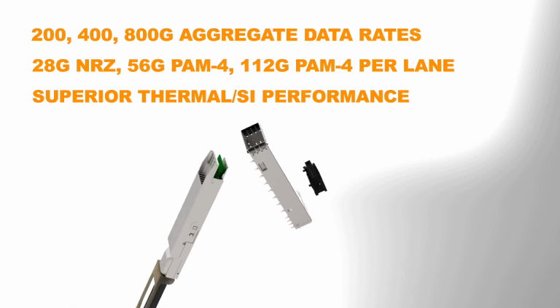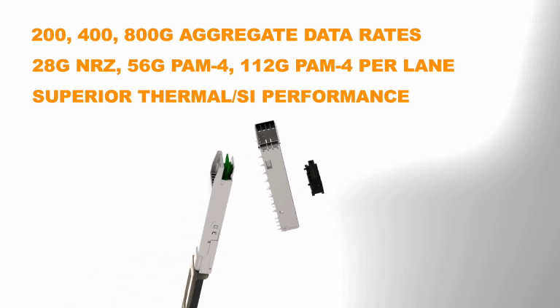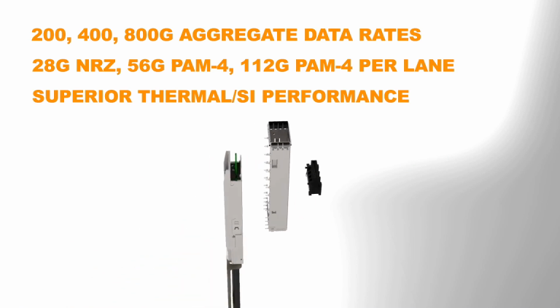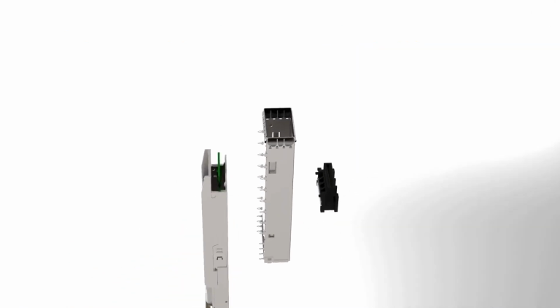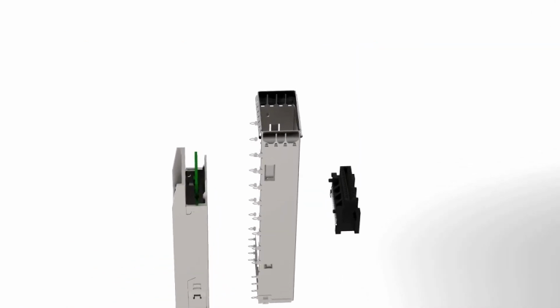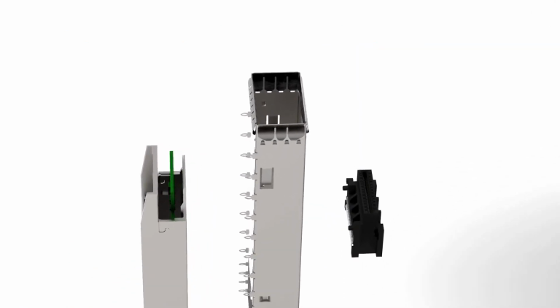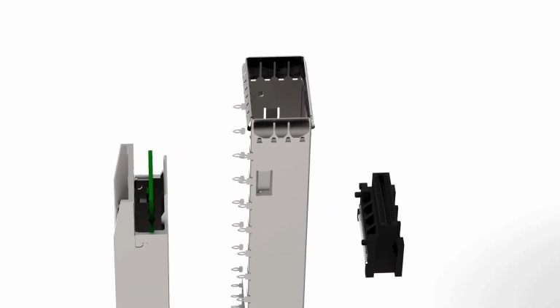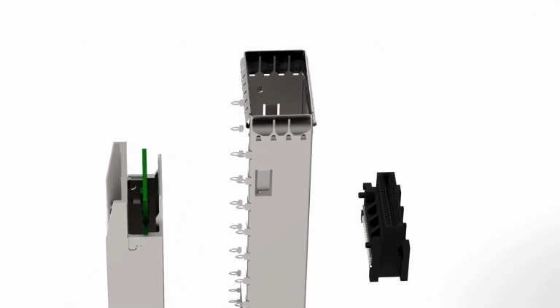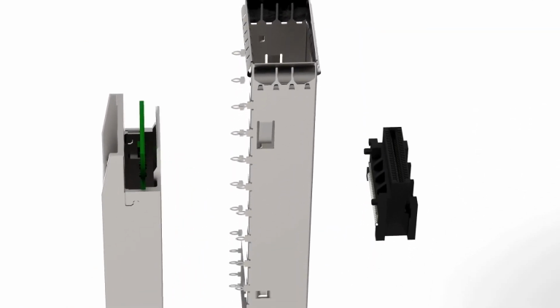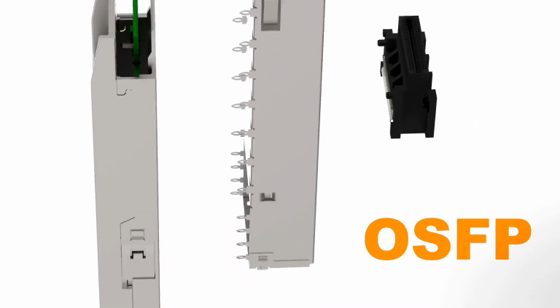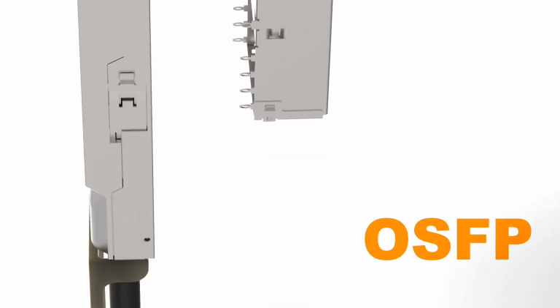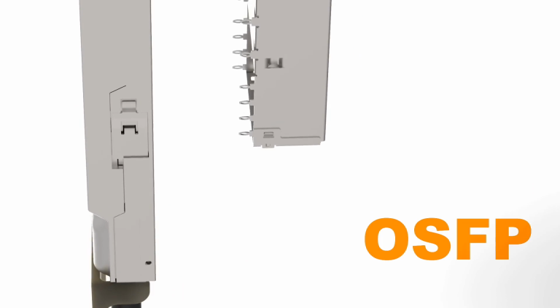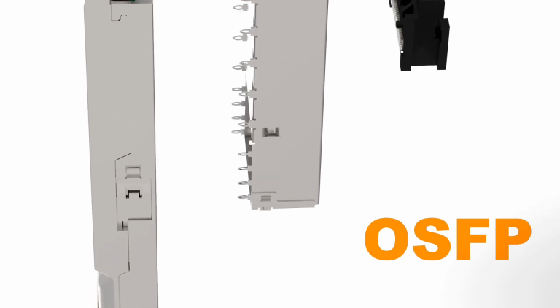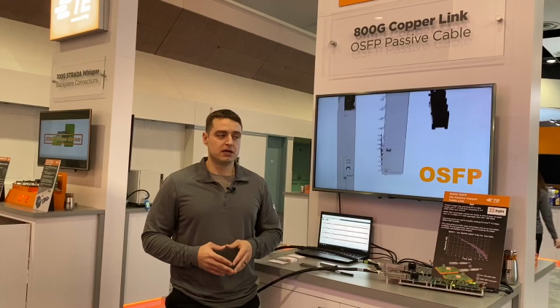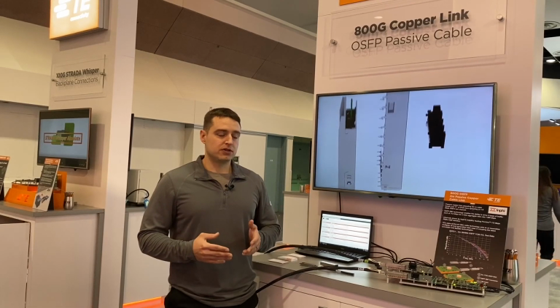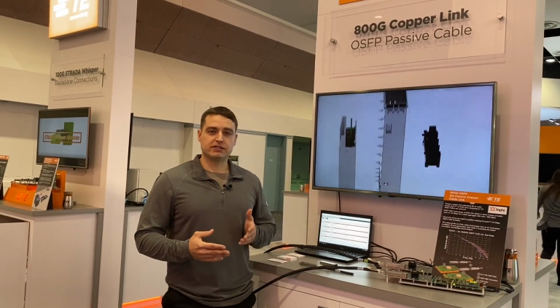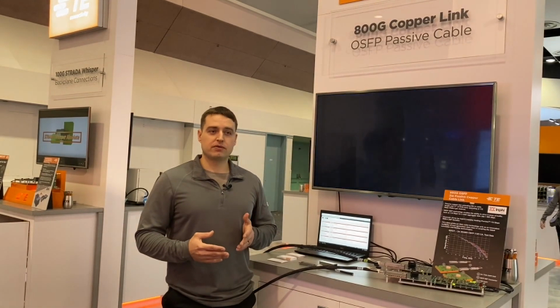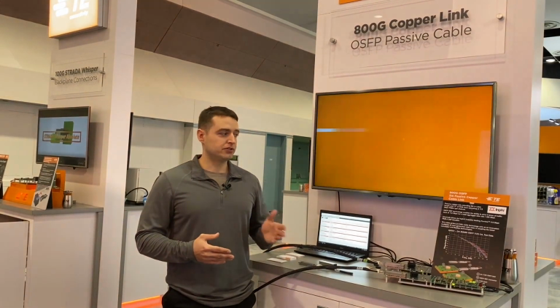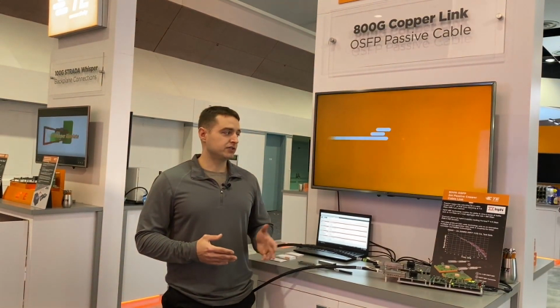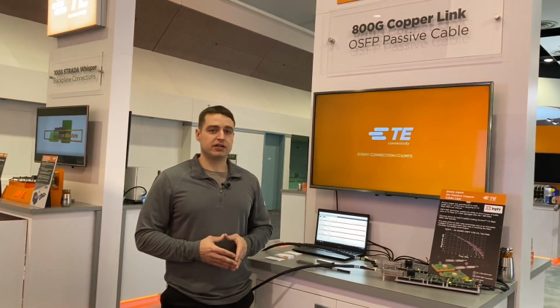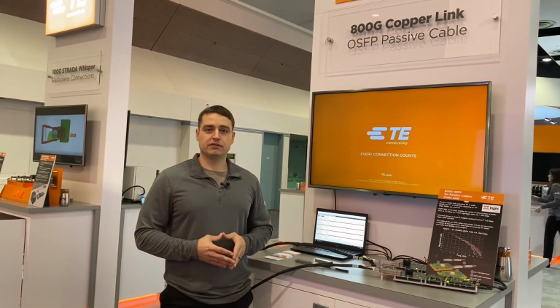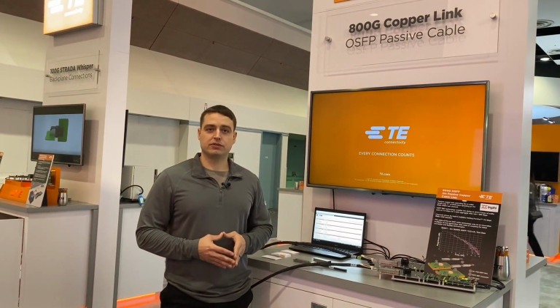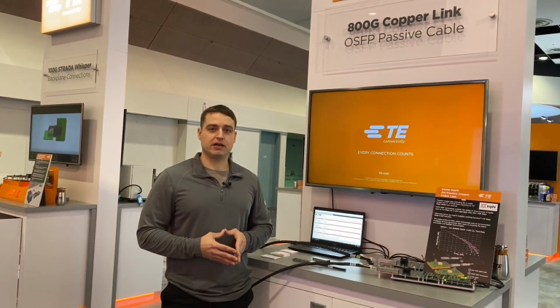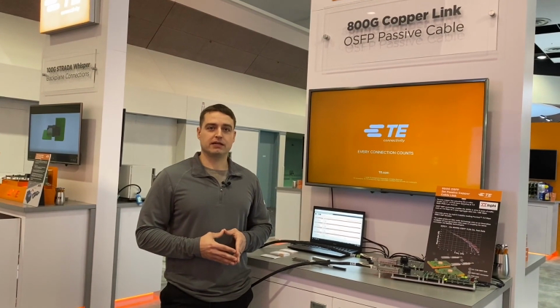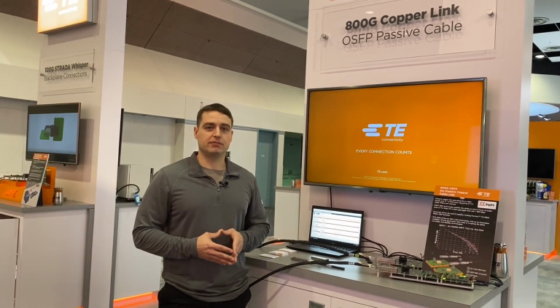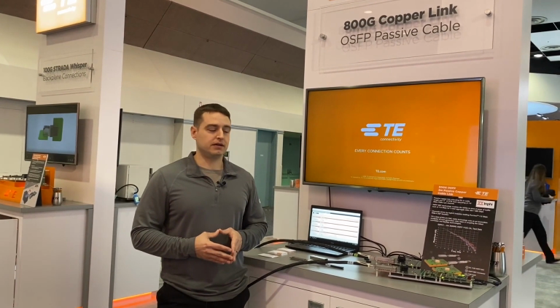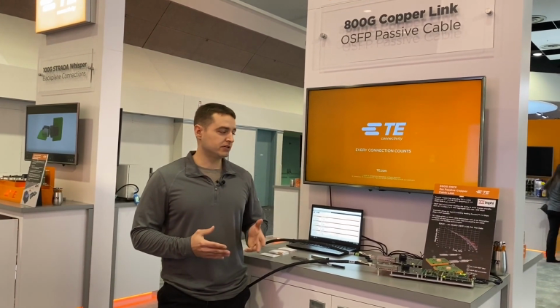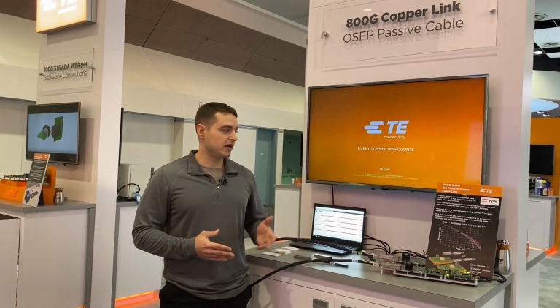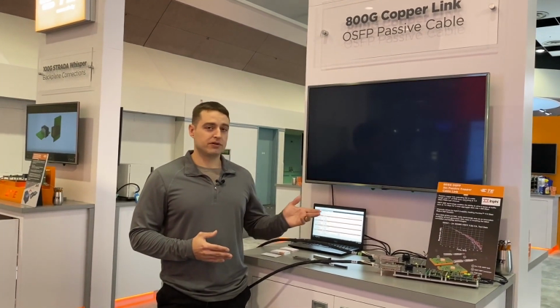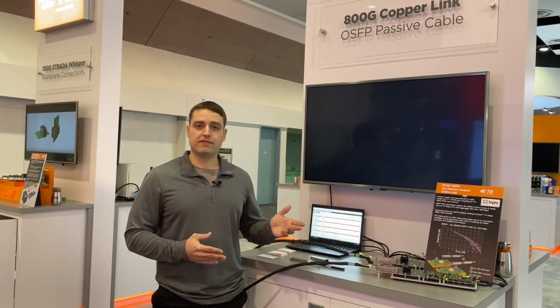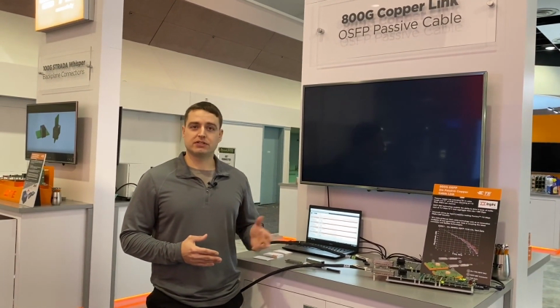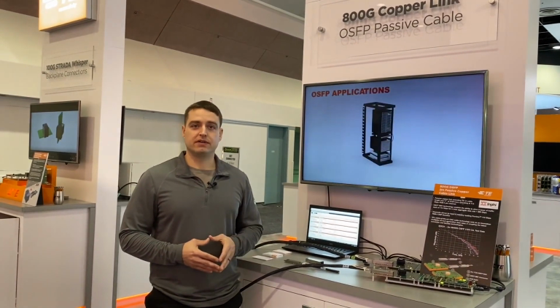Right now we're showing off our 800 gig OSFP port, but it's also good for 200 and 400 gig ports. 800 gig is our next generation, which should be coming in the next few years, and we partnered with Infi, which is a silicon vendor.